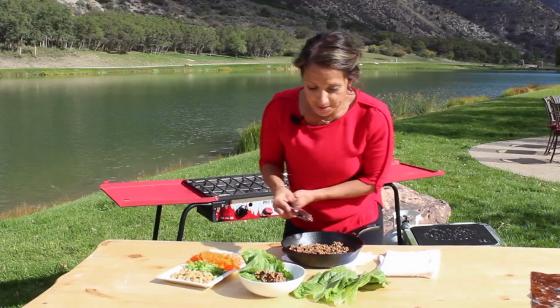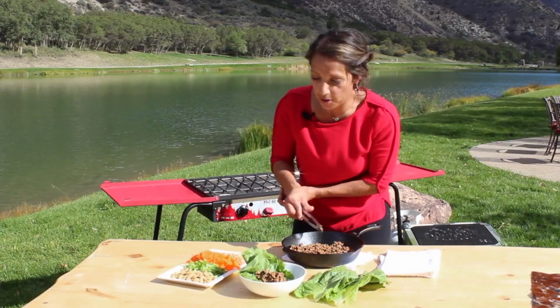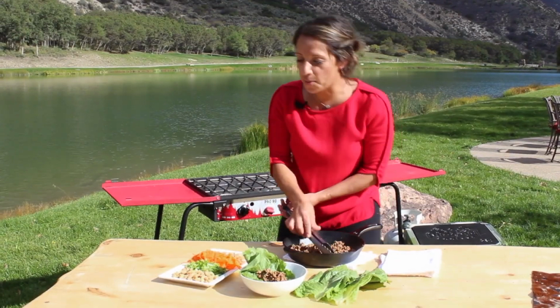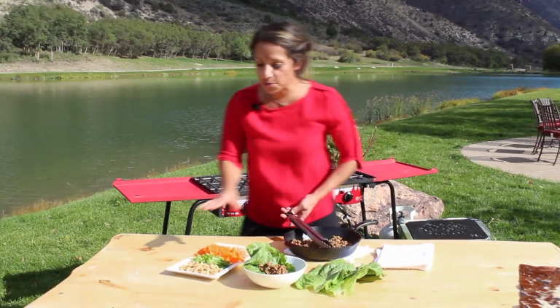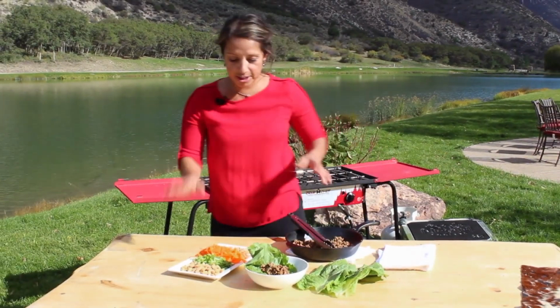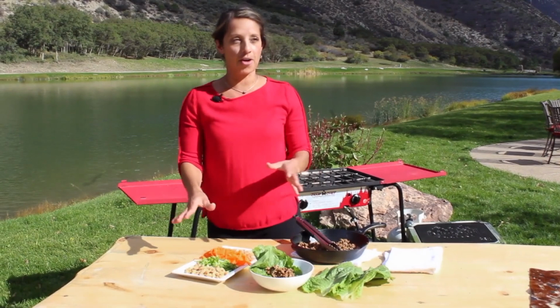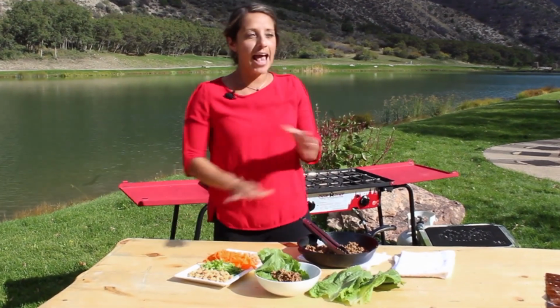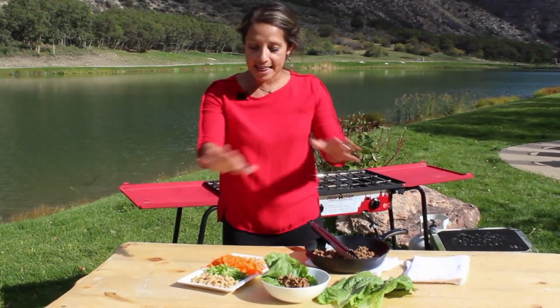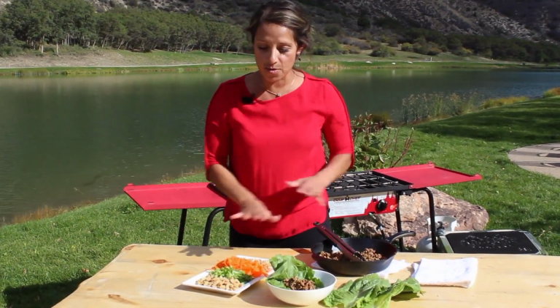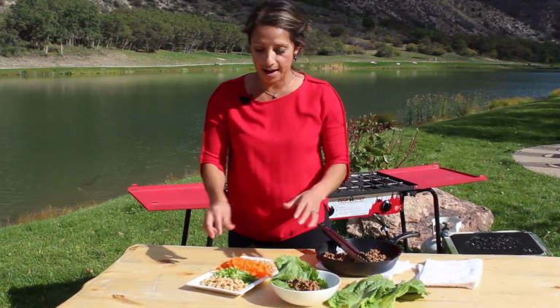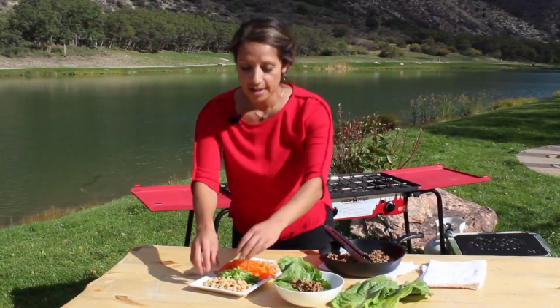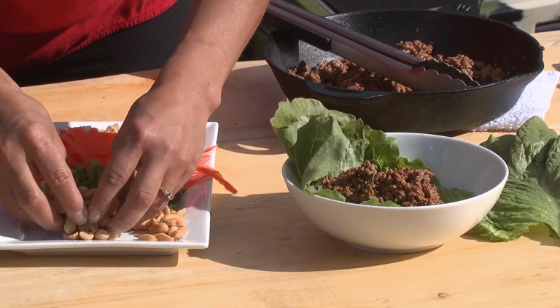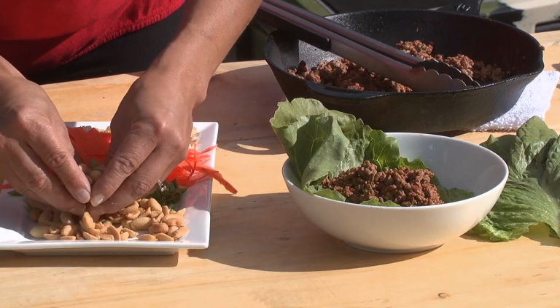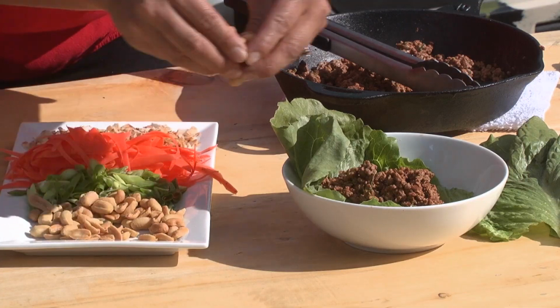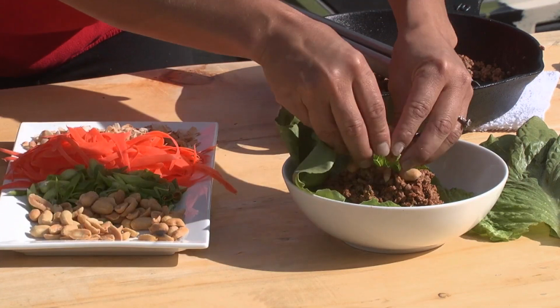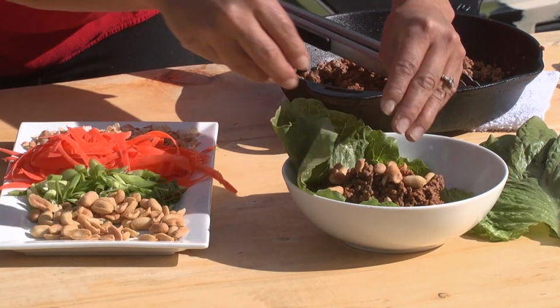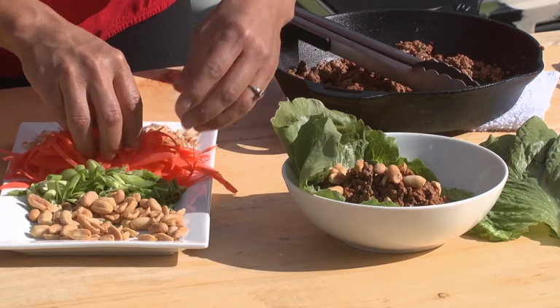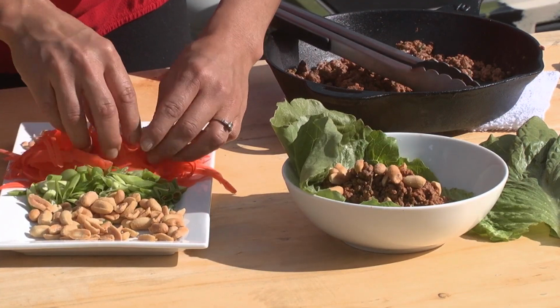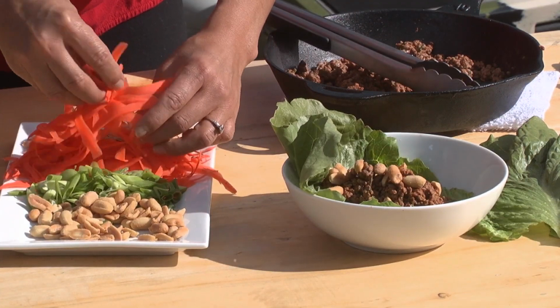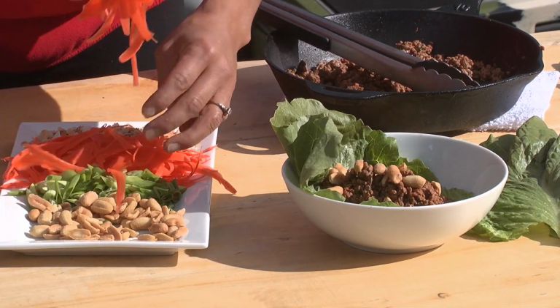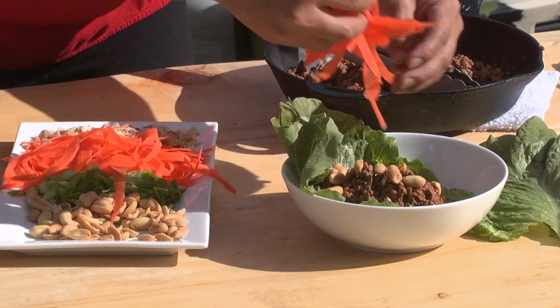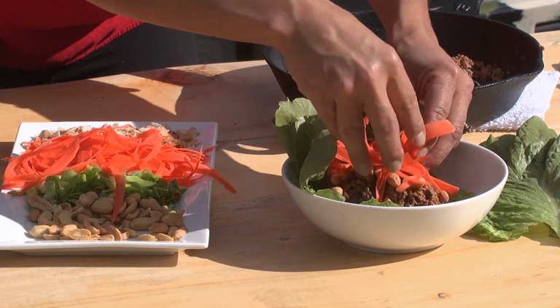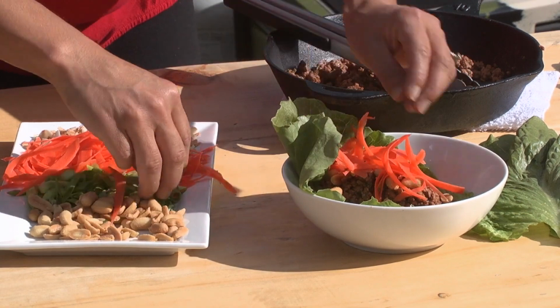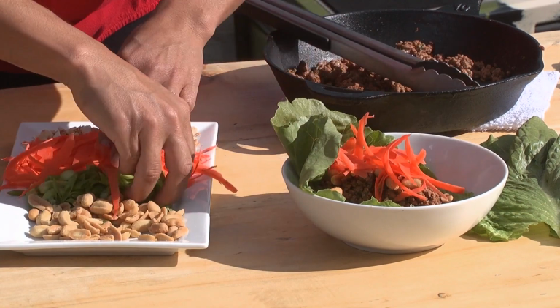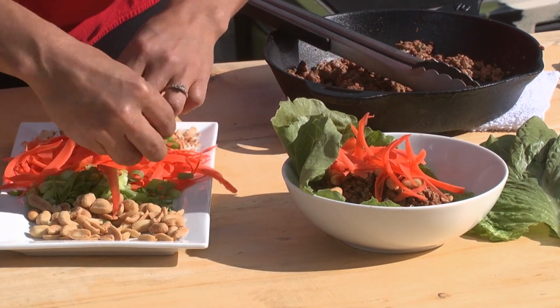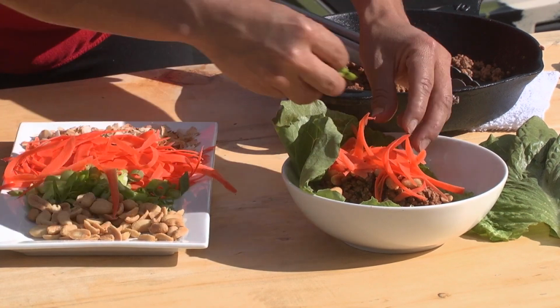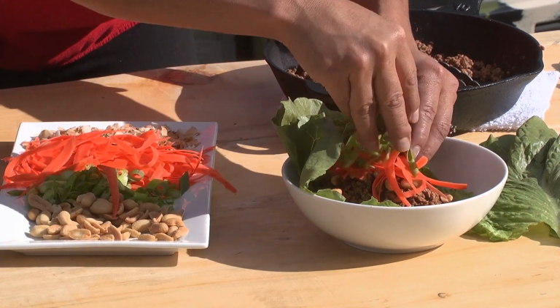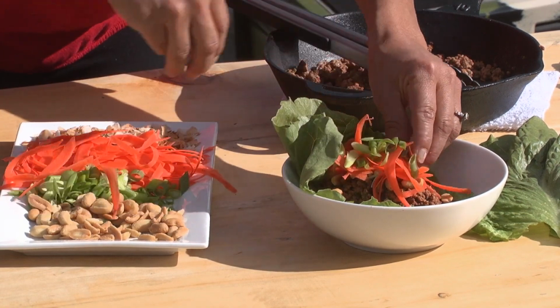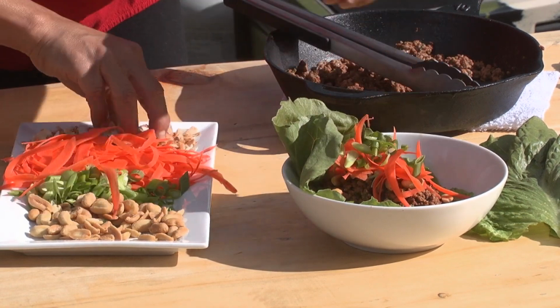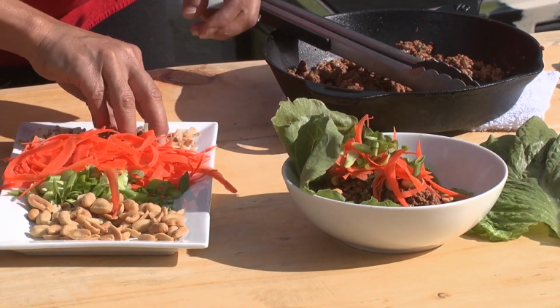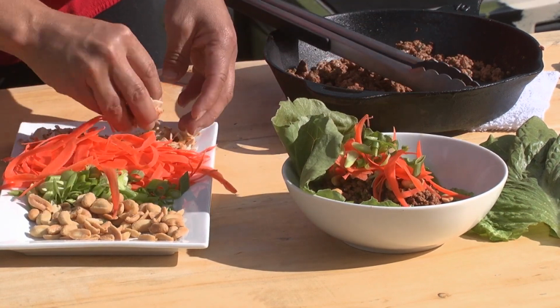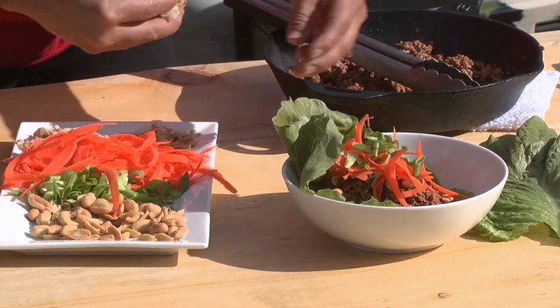Now go into your refrigerator and get anything you've got. I love peanuts, carrots, you've got some scallions, and toasted coconut.